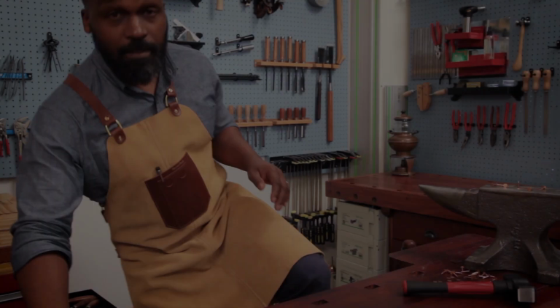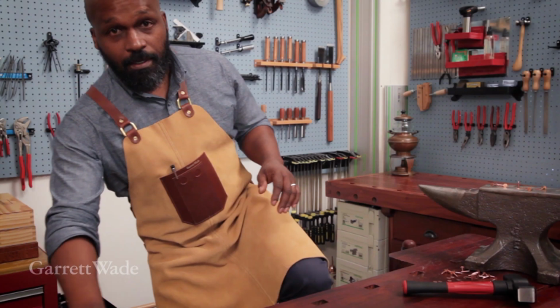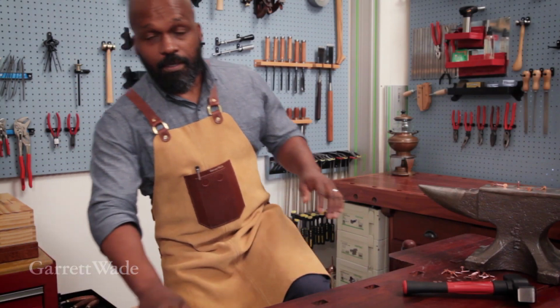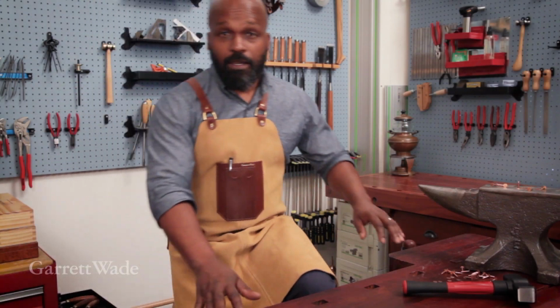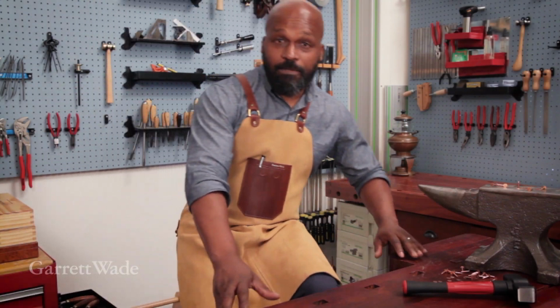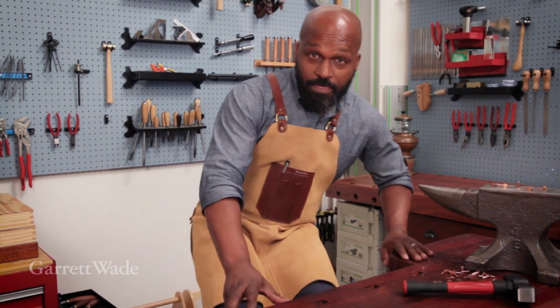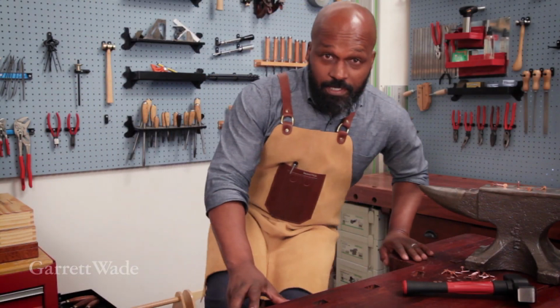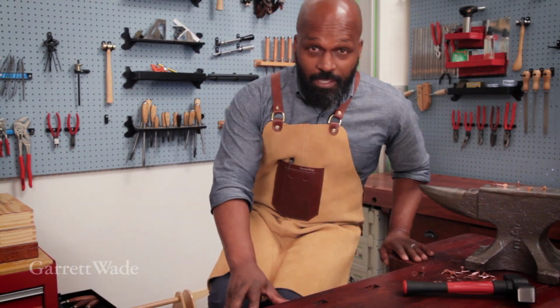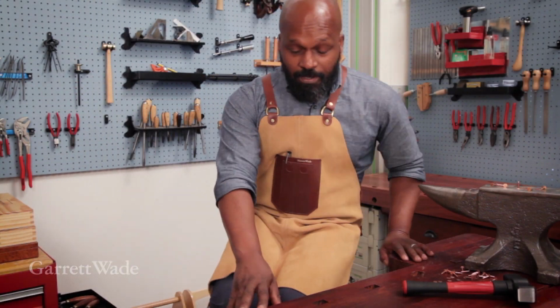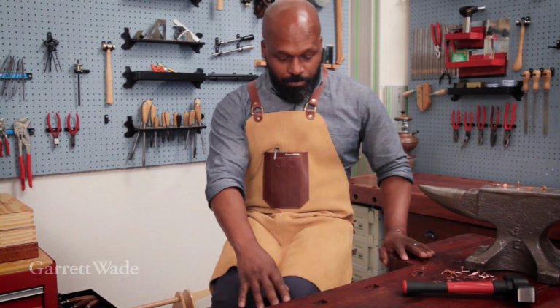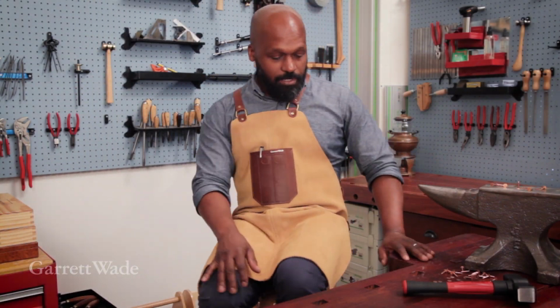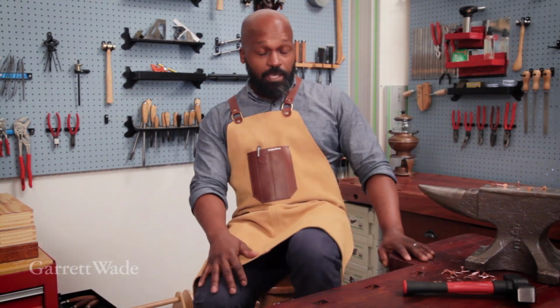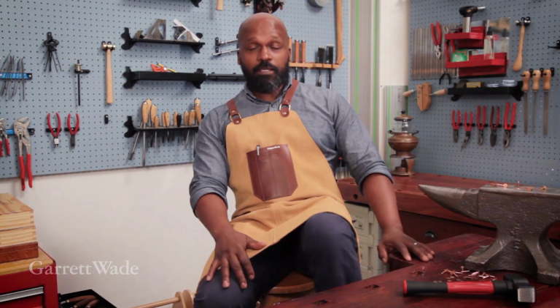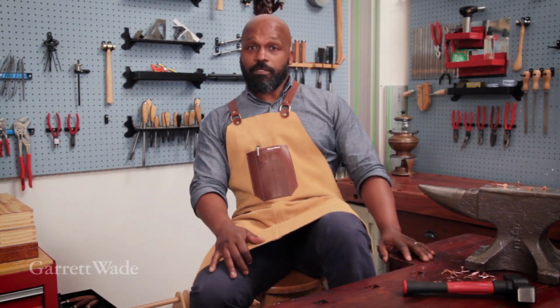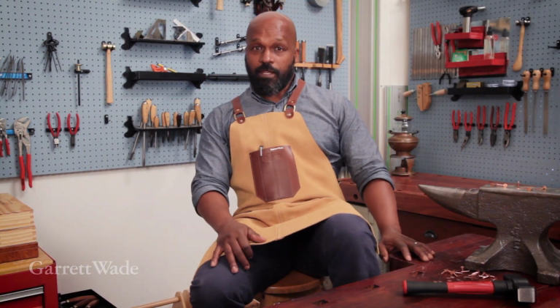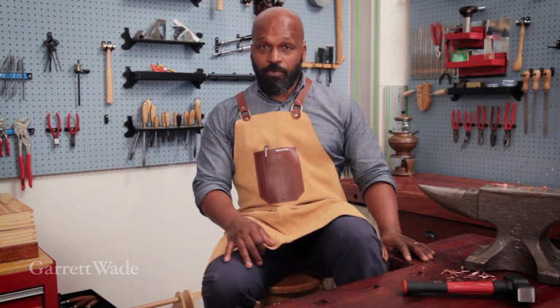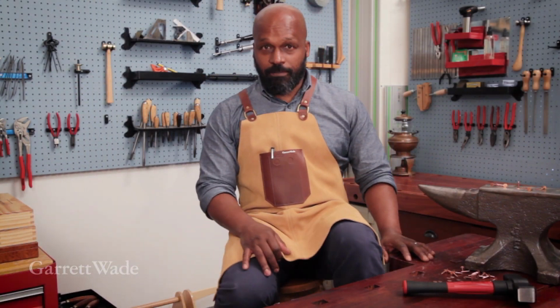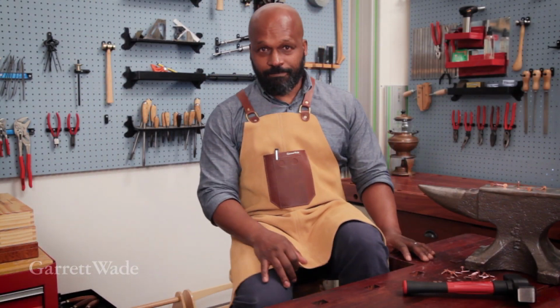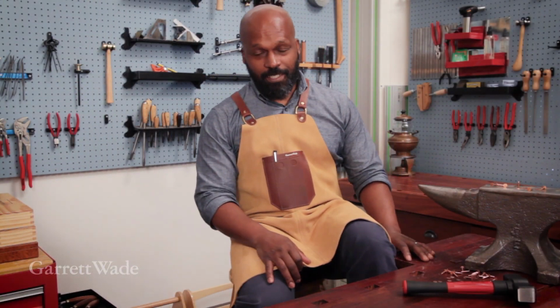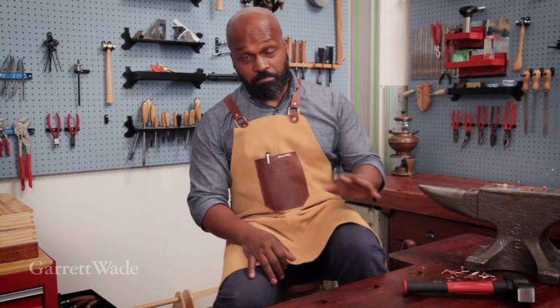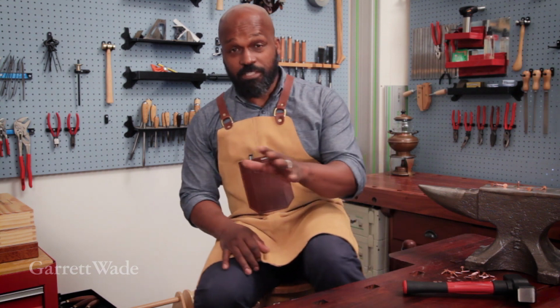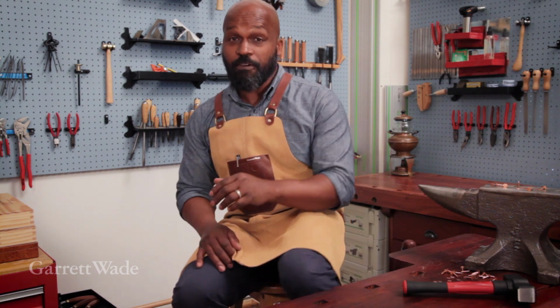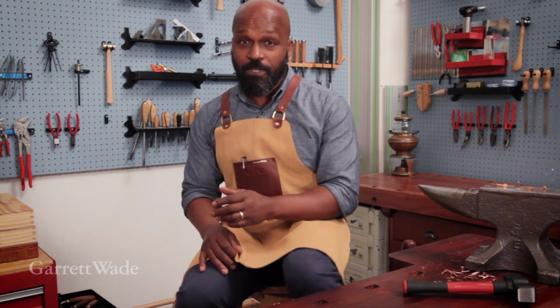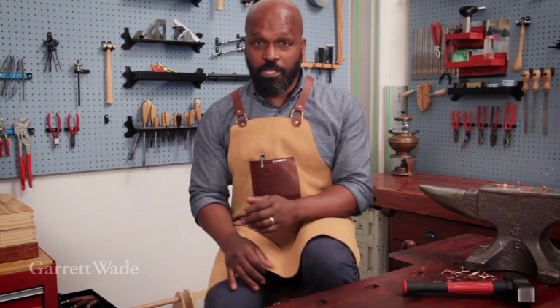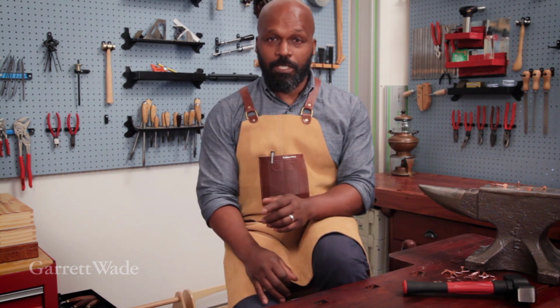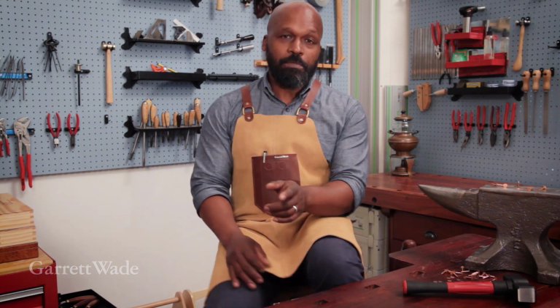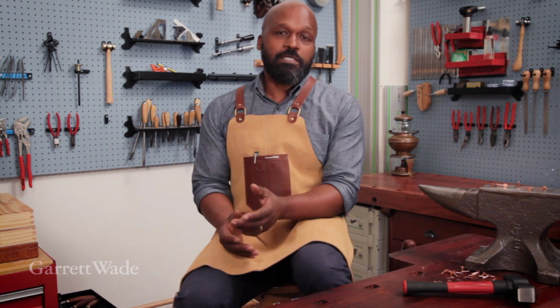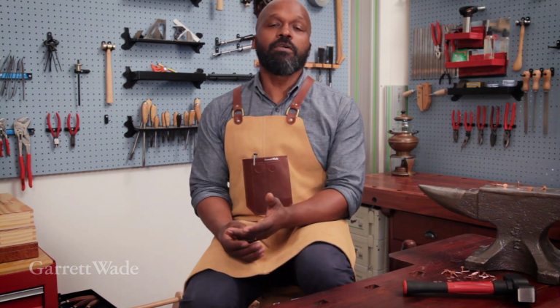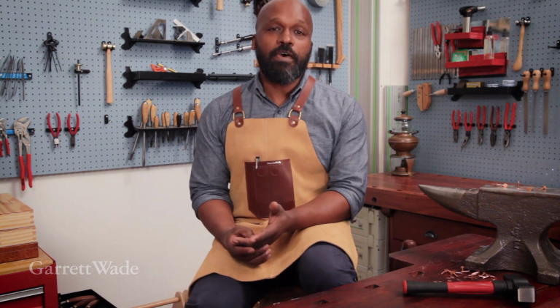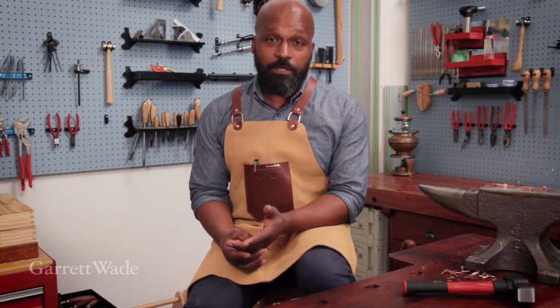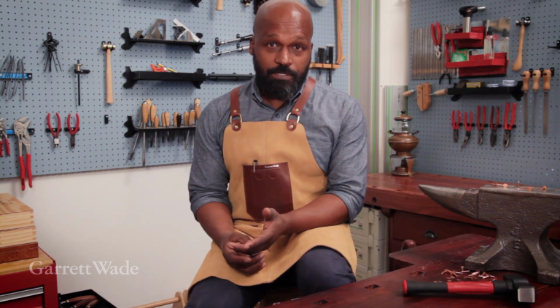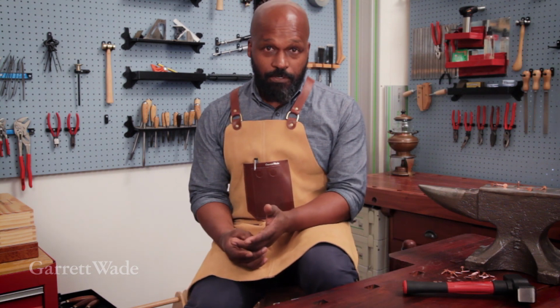Hi, I'm Anthony and I'm the product guy here at Garrett Wade. I'll admit it's a very fun job, but I'll tell you why that matters to you.